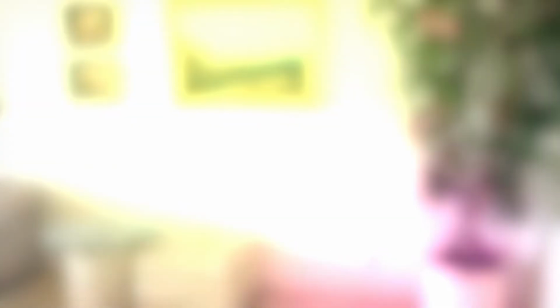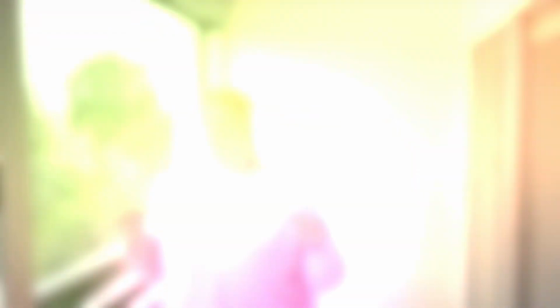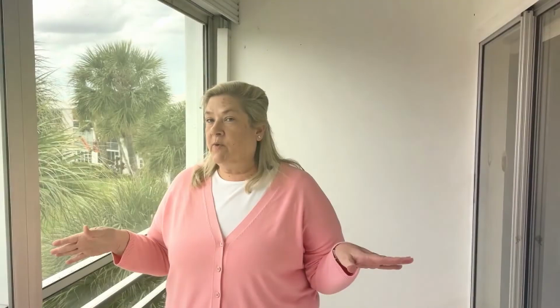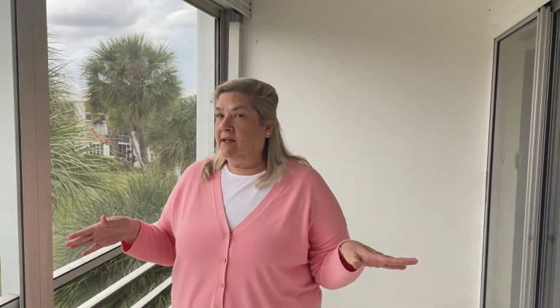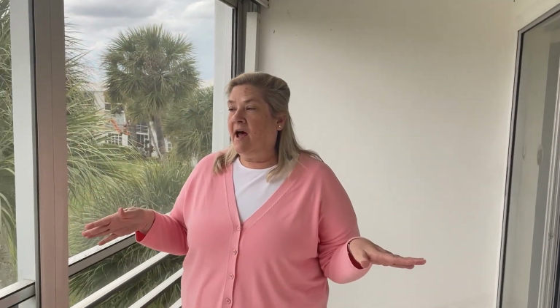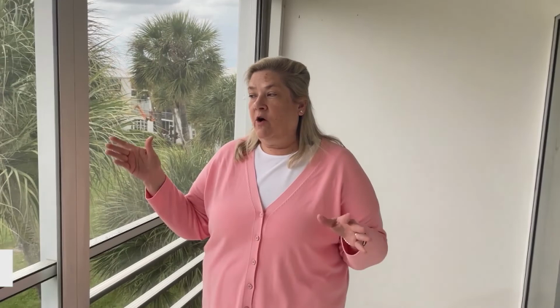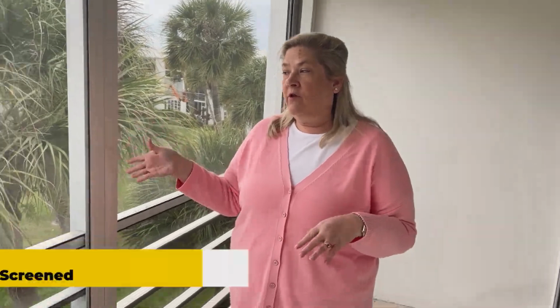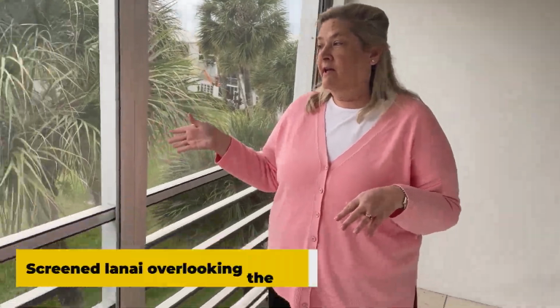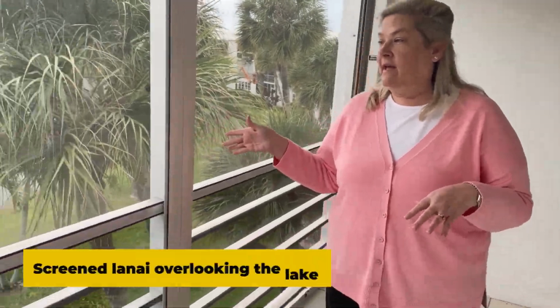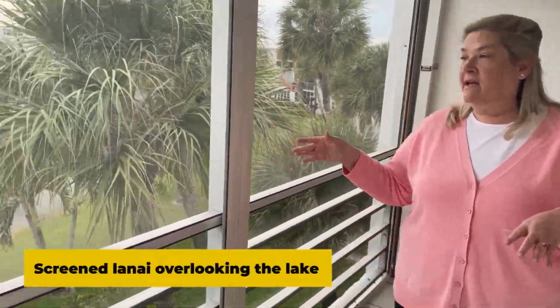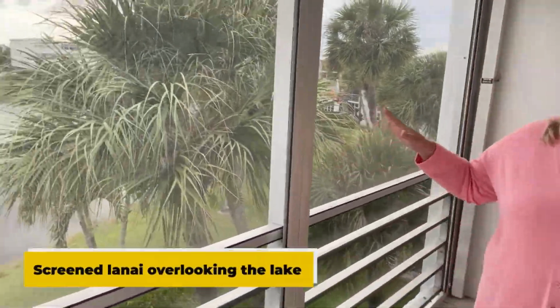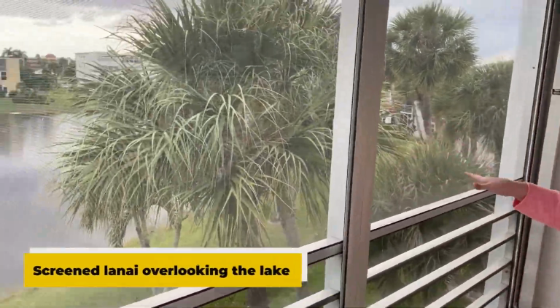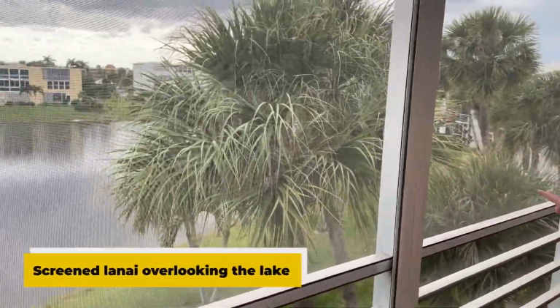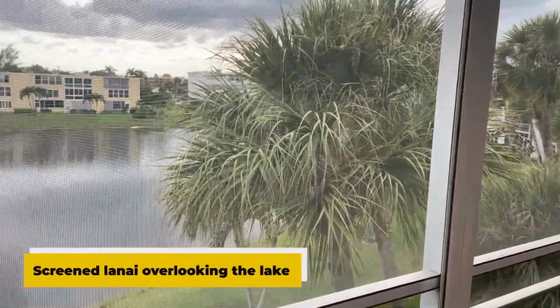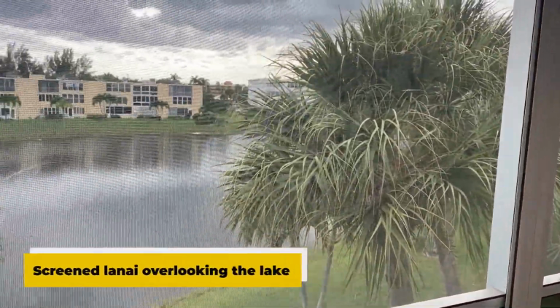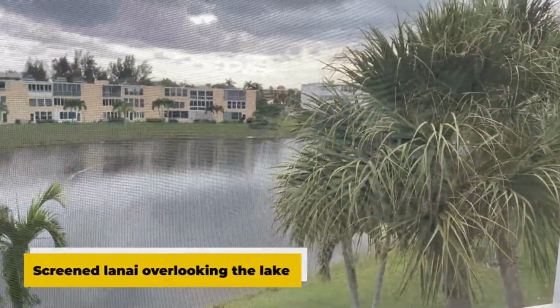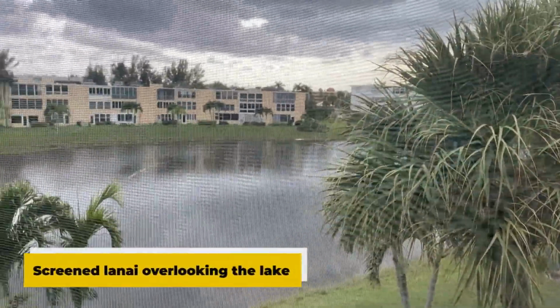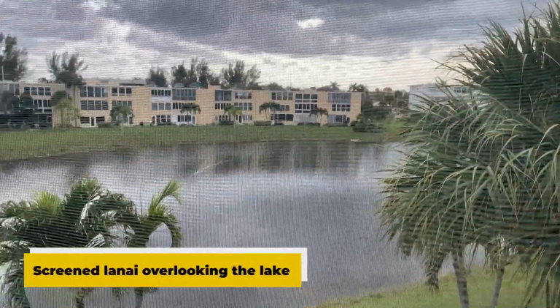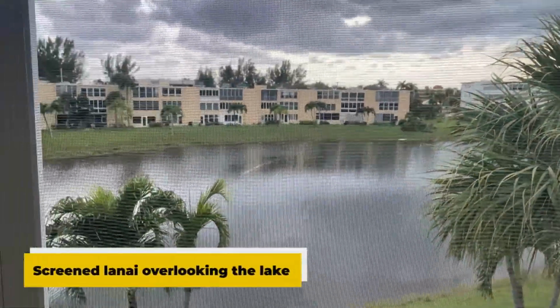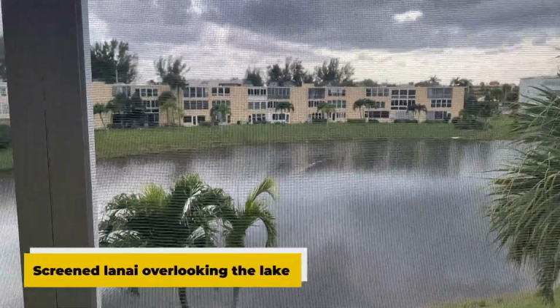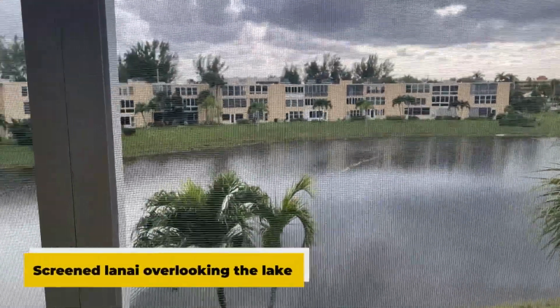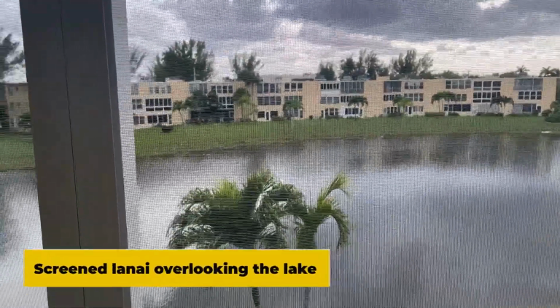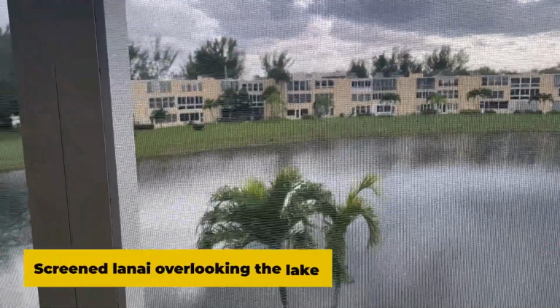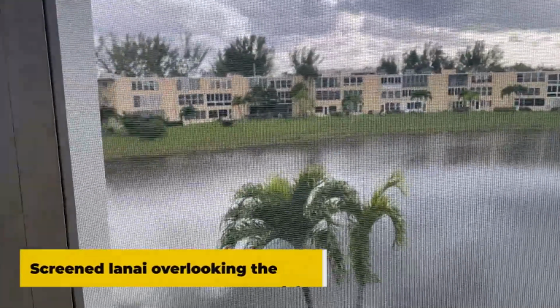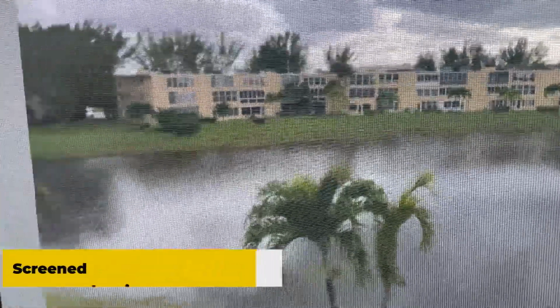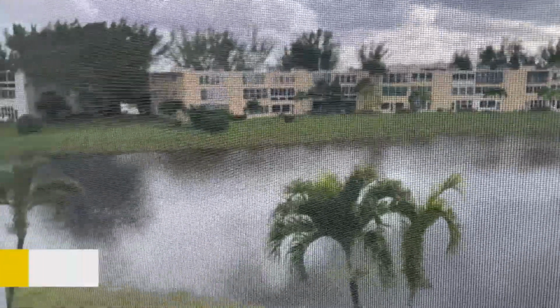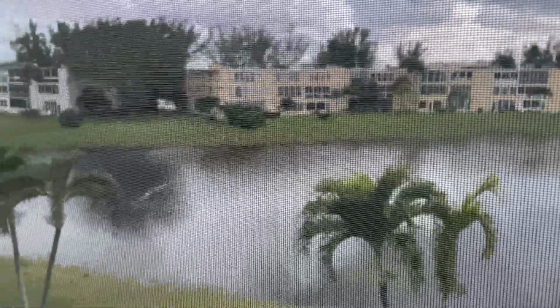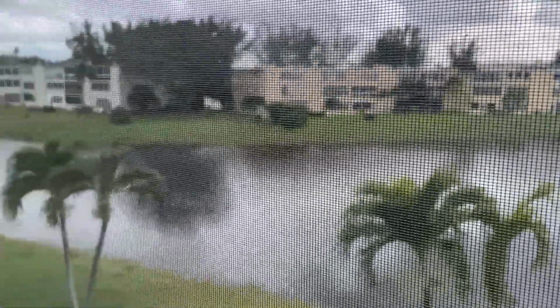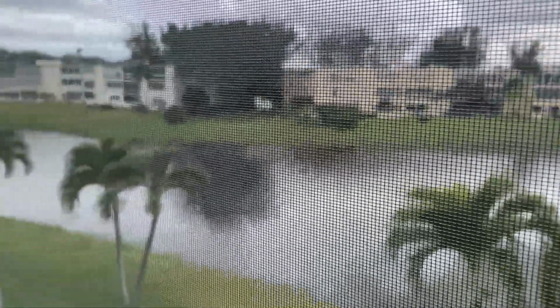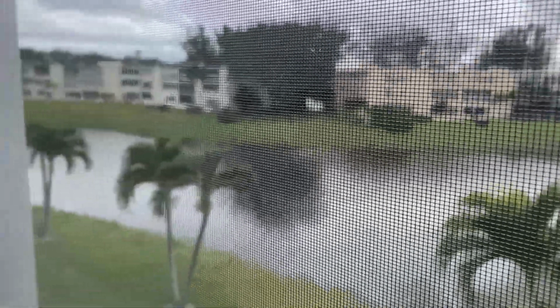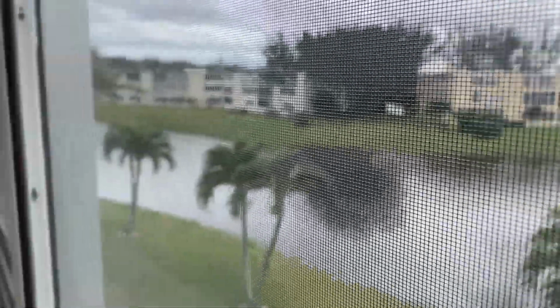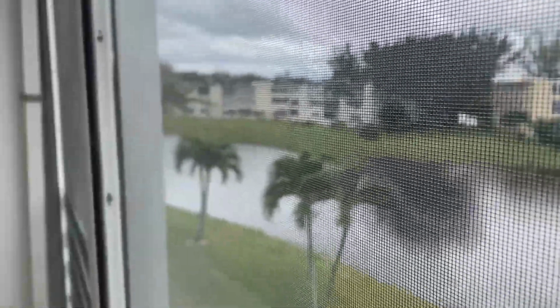The screened-in lanai overlooking the lake and palm trees is my favorite spot in this unit. You'll feel like you're on vacation every day.